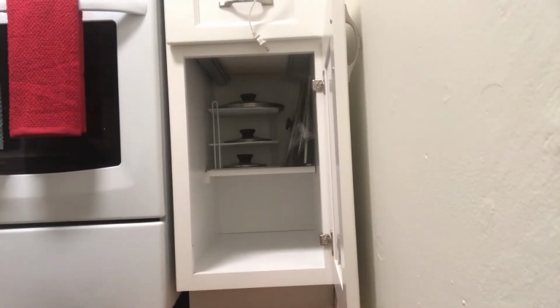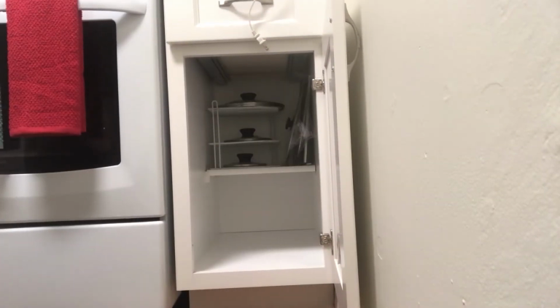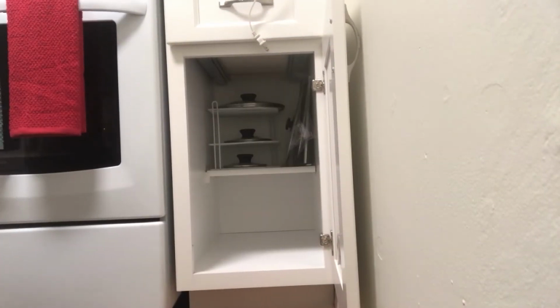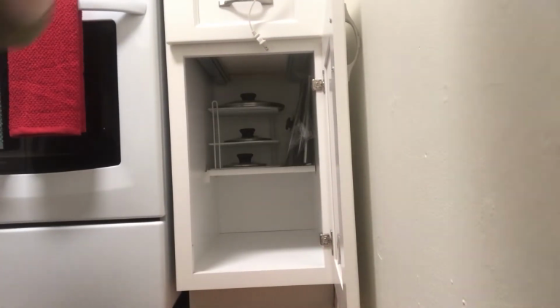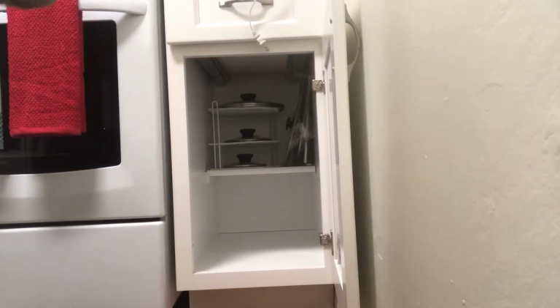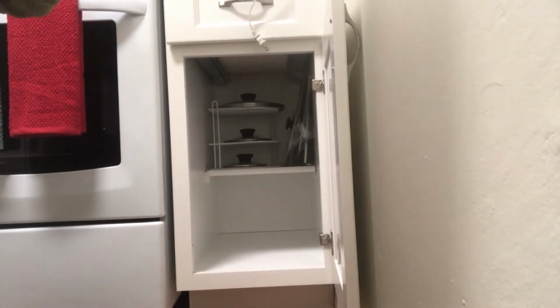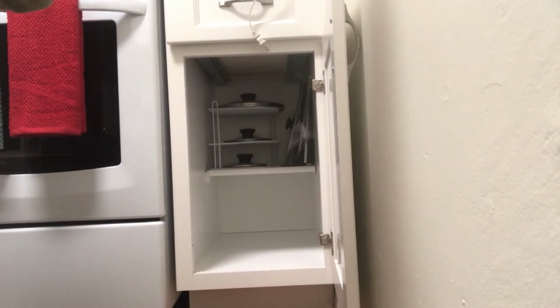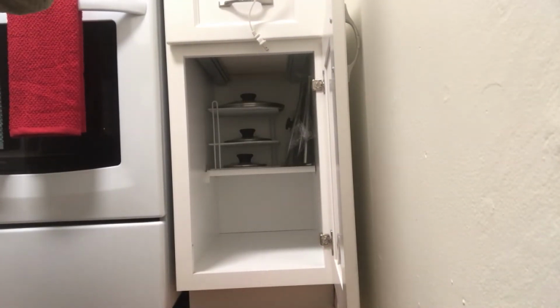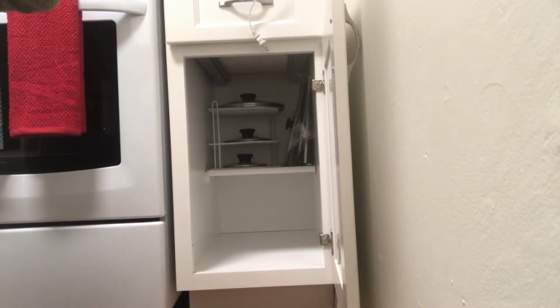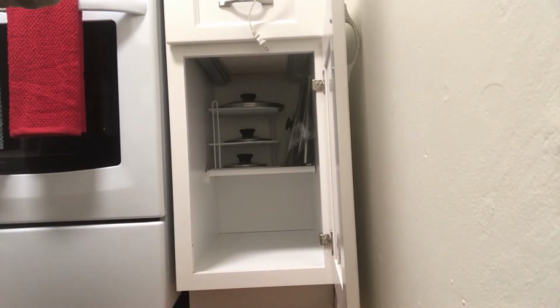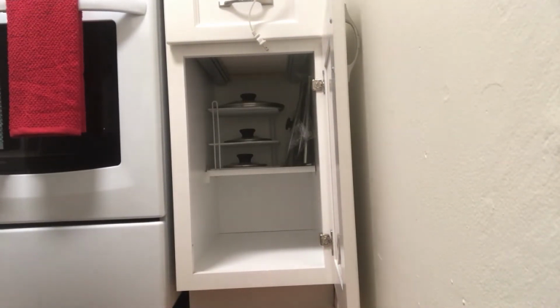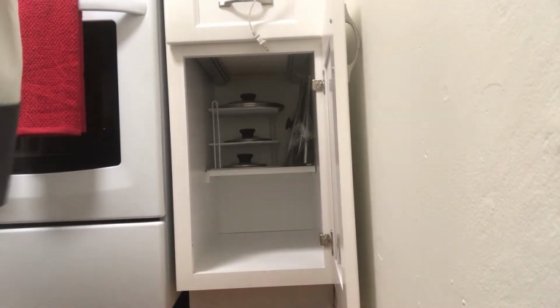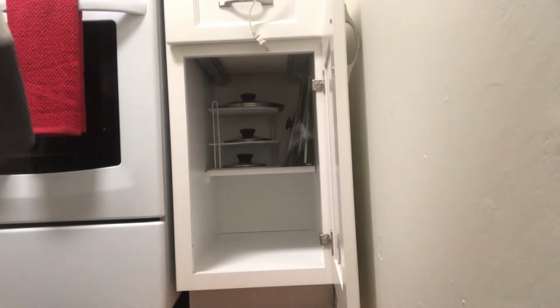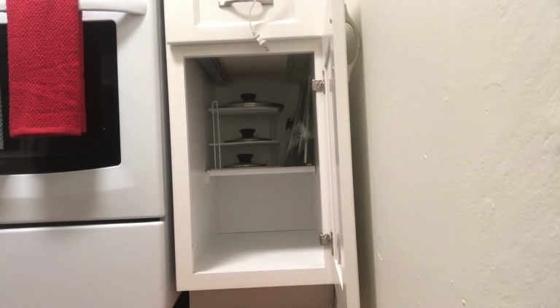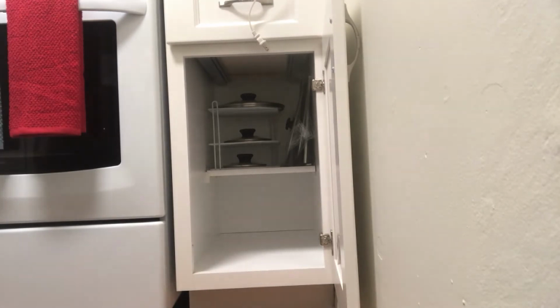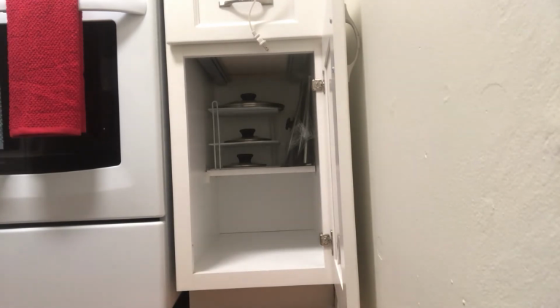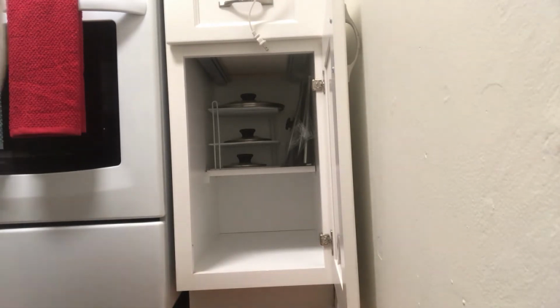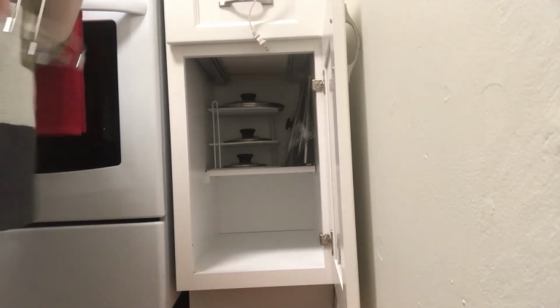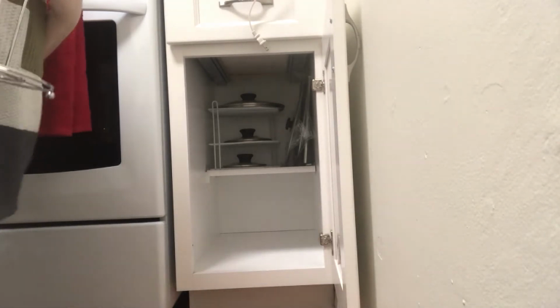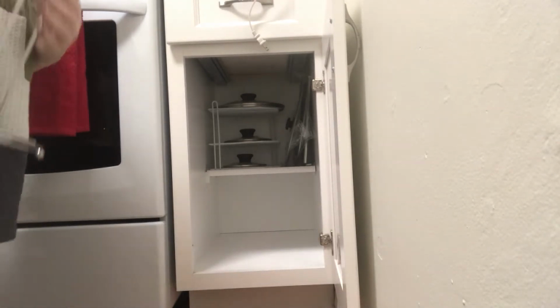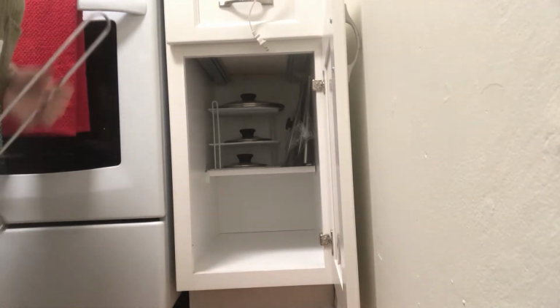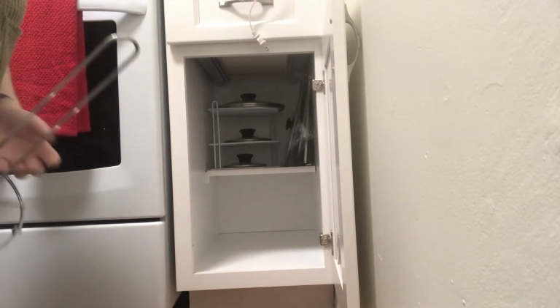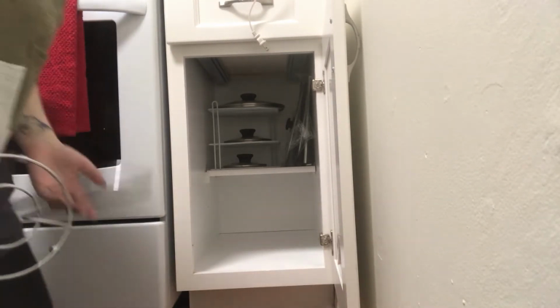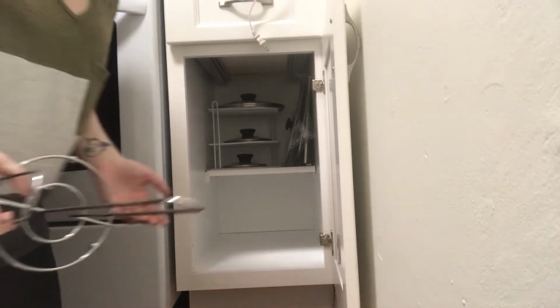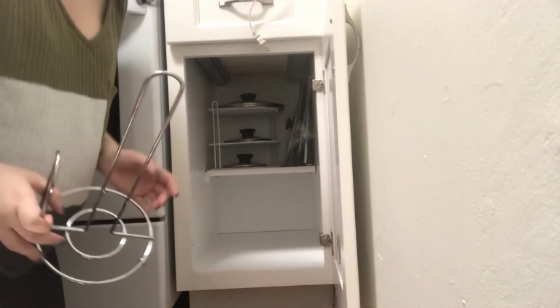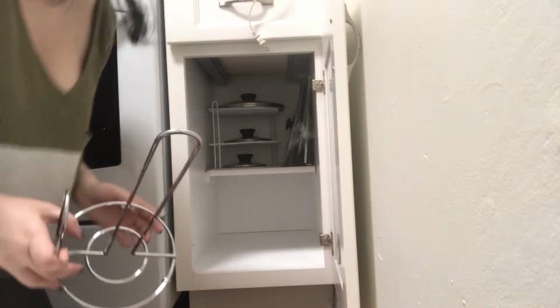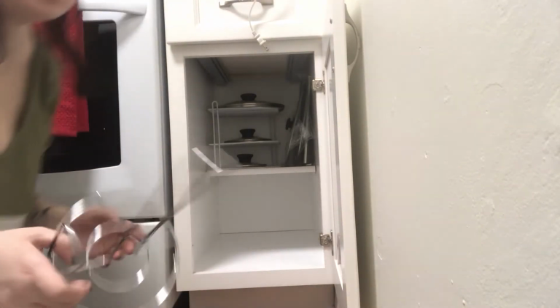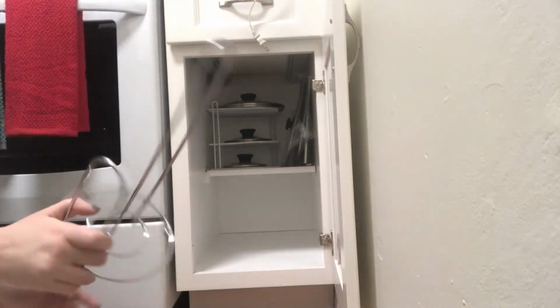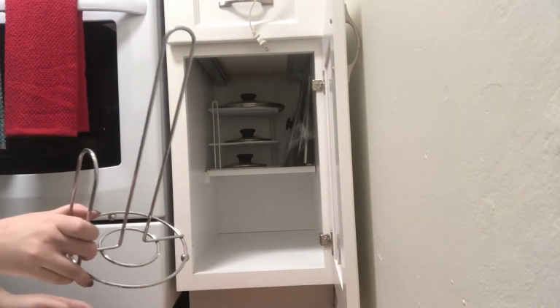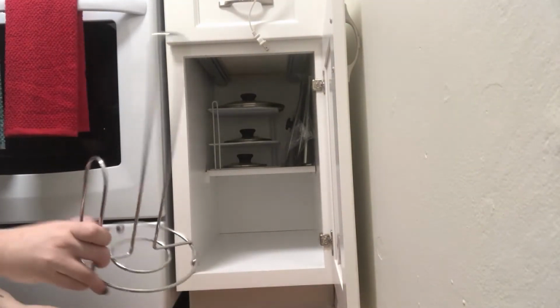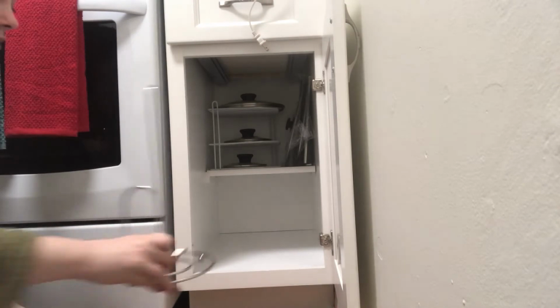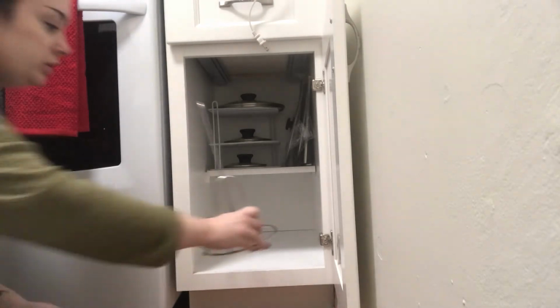If you're looking for a way to get your pots and pans to fit into a small space, I recommend using something like a dish rack or even a paper towel holder.